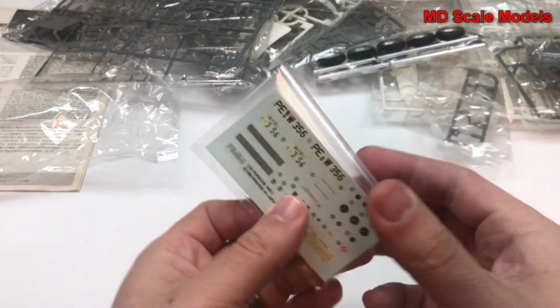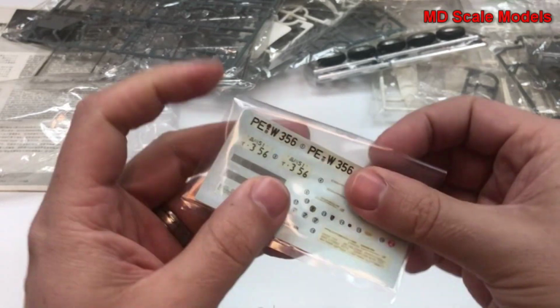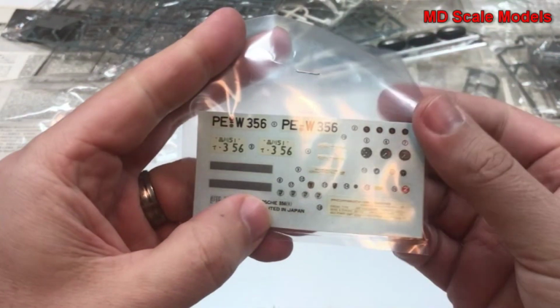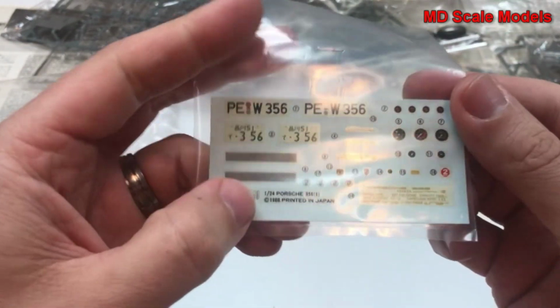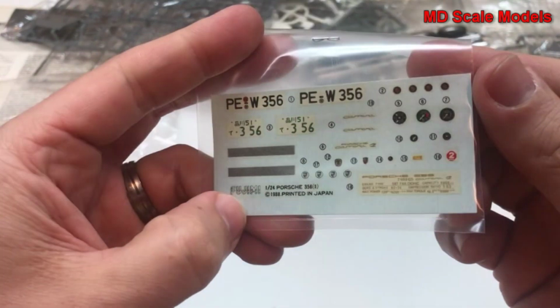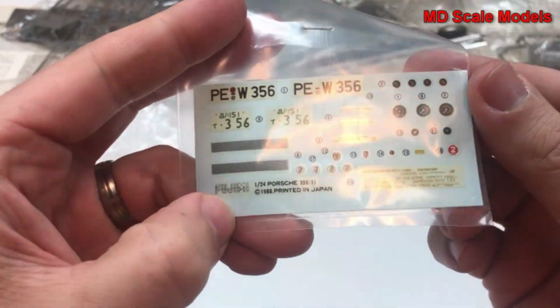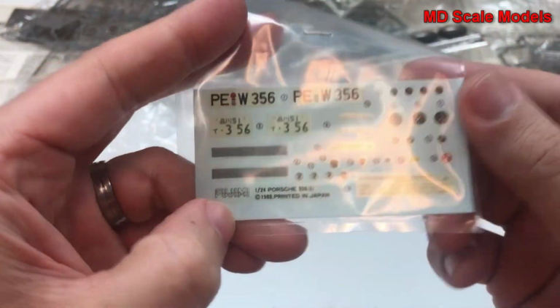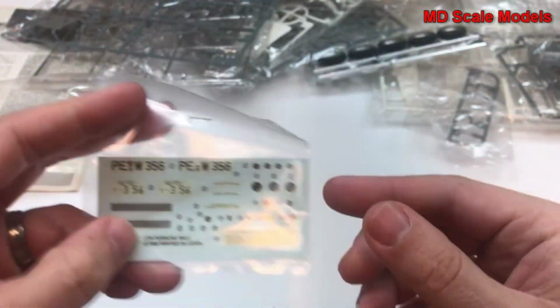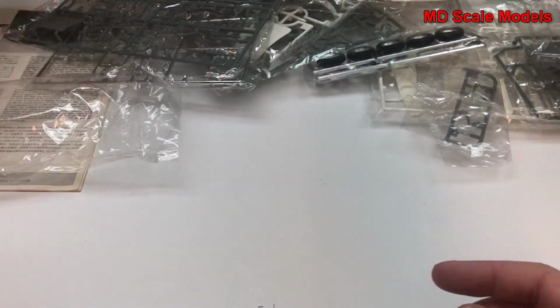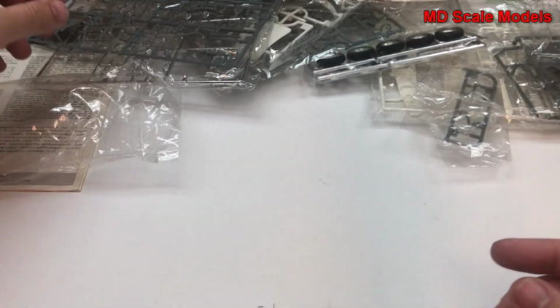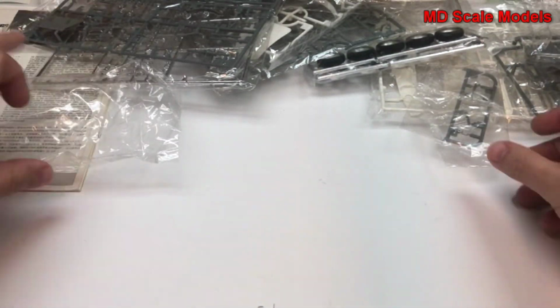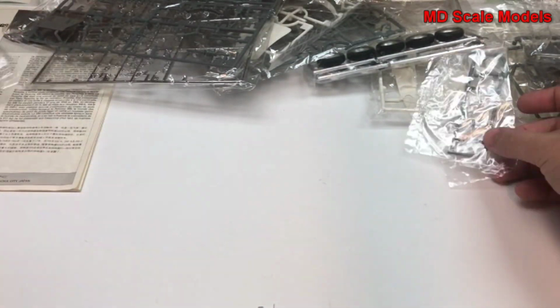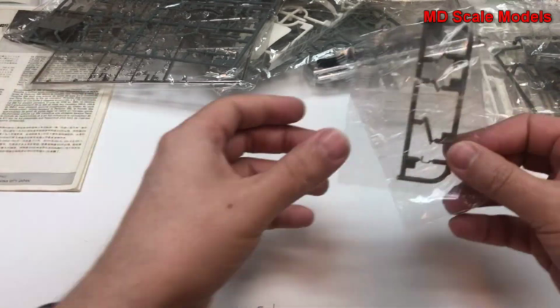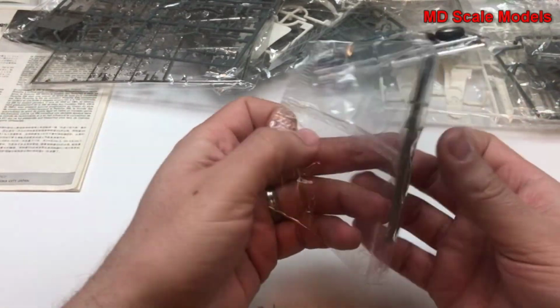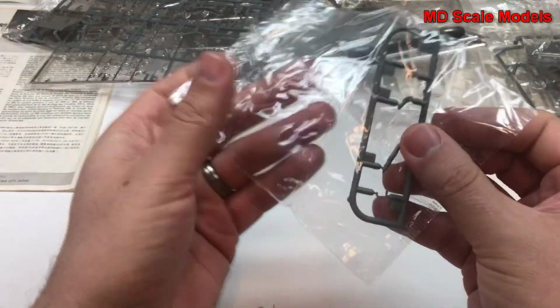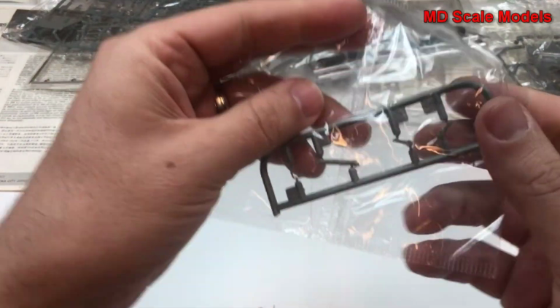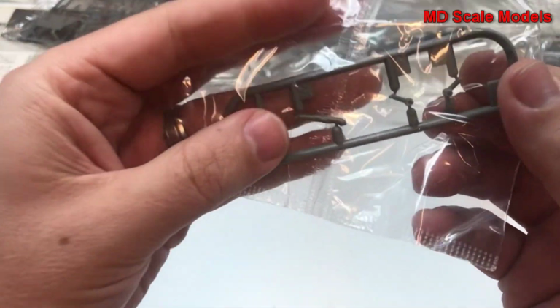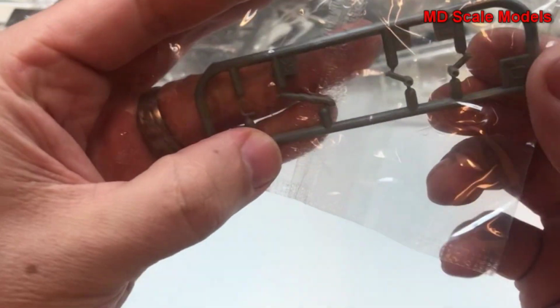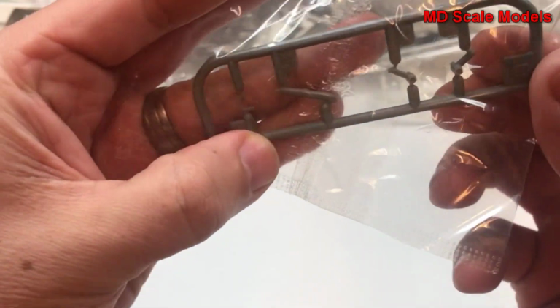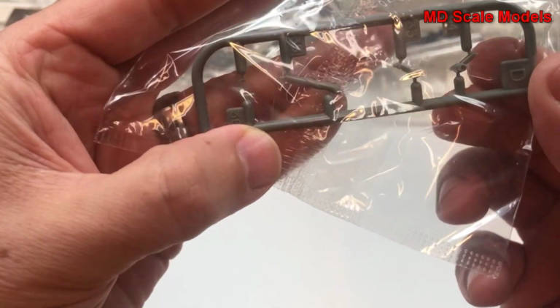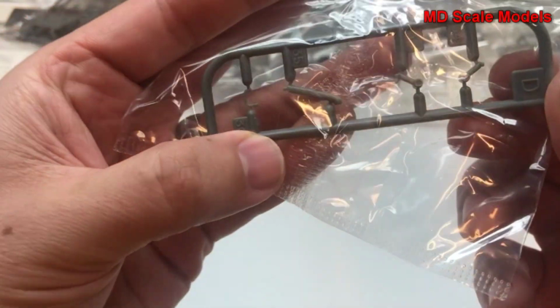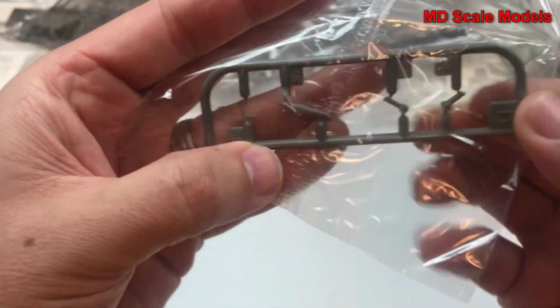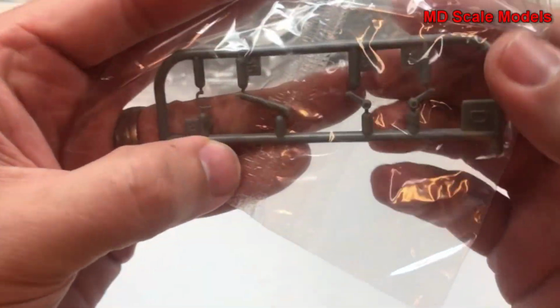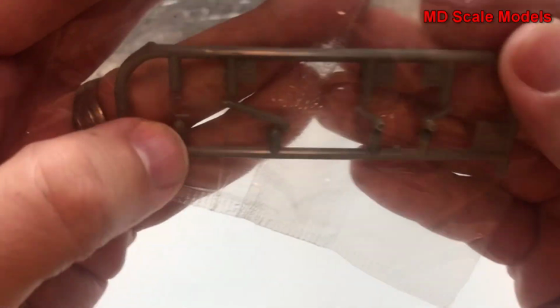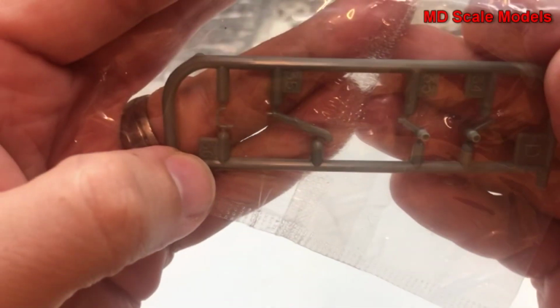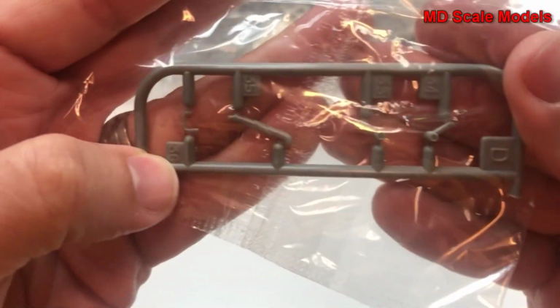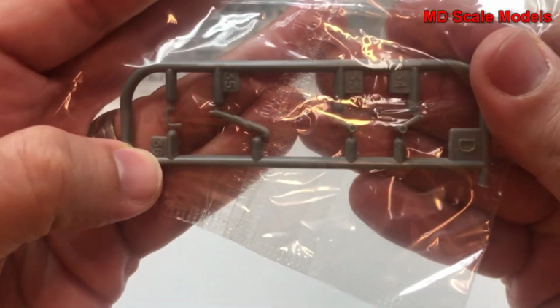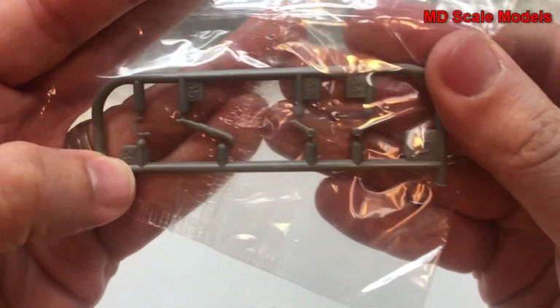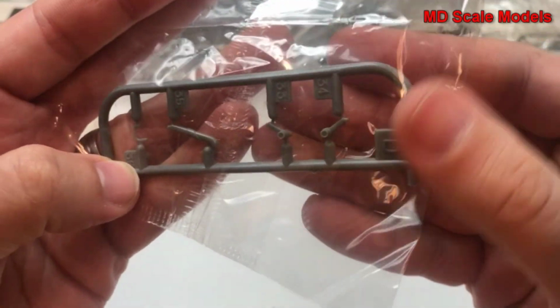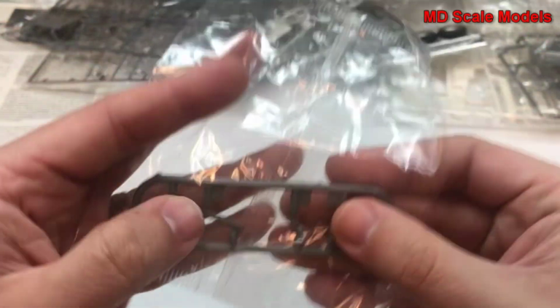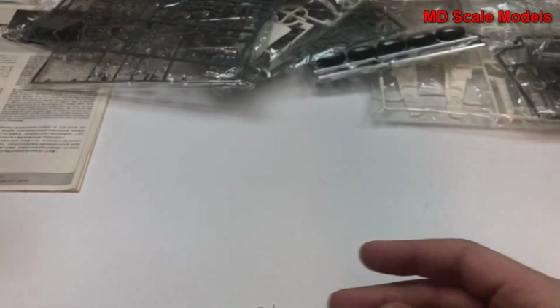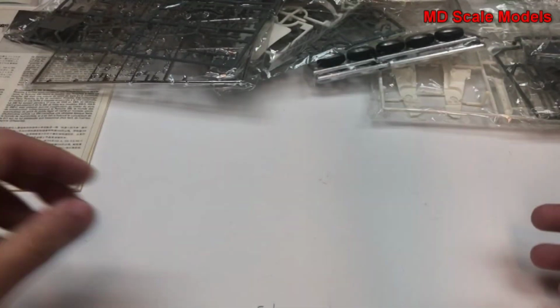Here are our decals — nicely printed, still in reasonably good condition. Here we have some little pieces; not sure what those parts are for. Looks like possibly some engine parts and hoses.